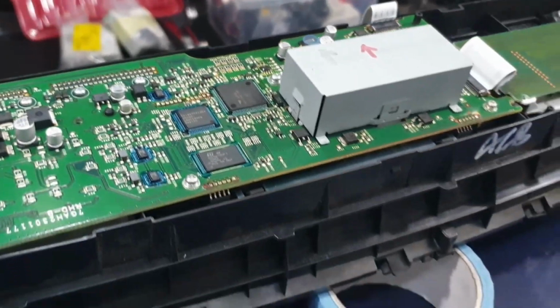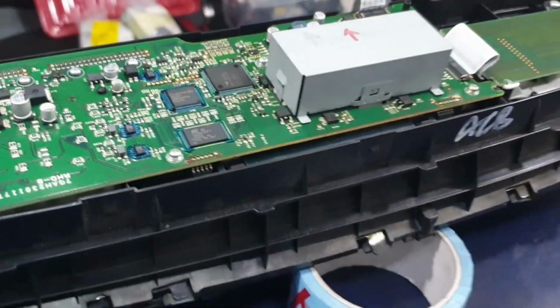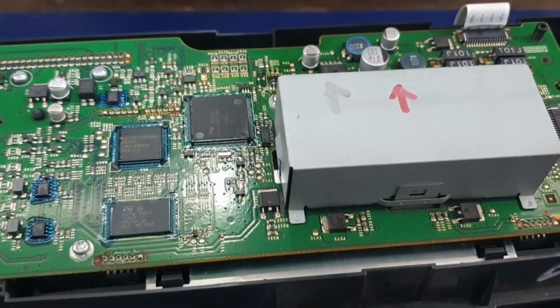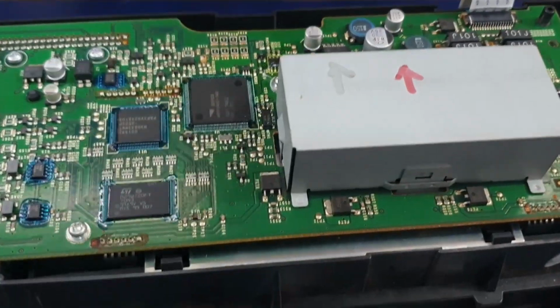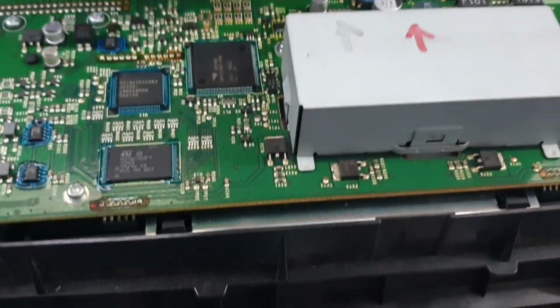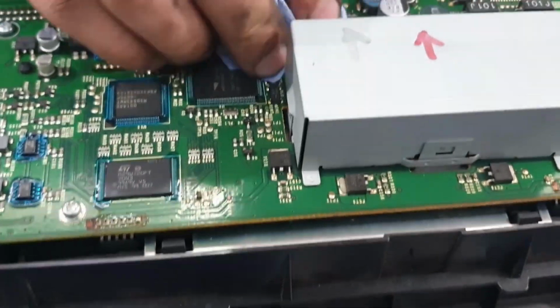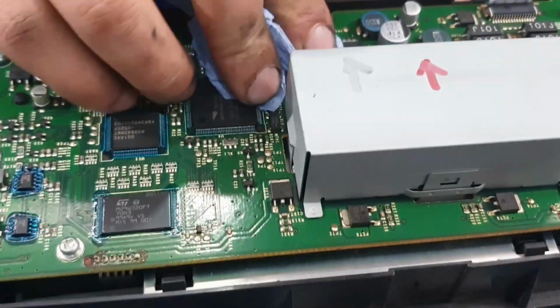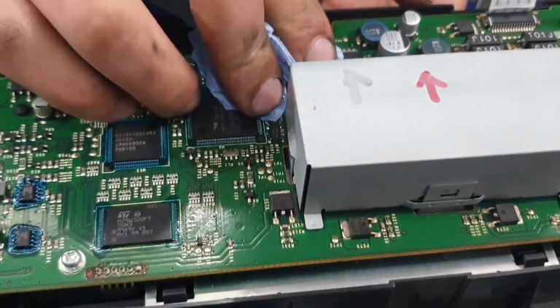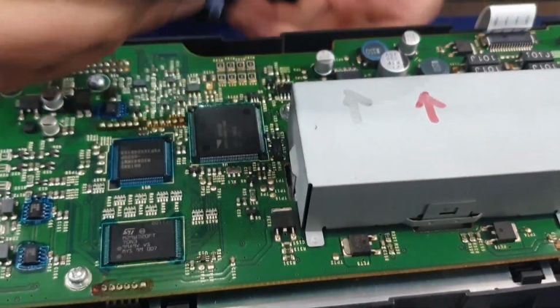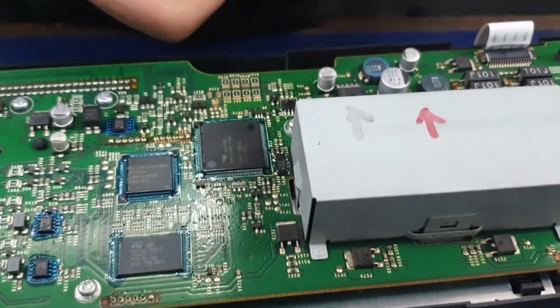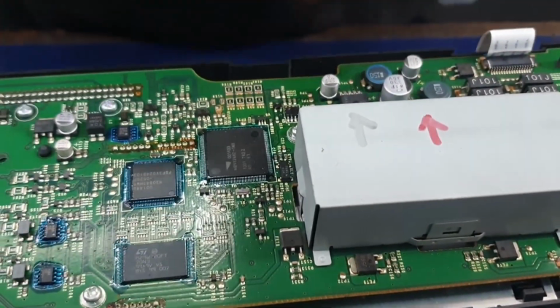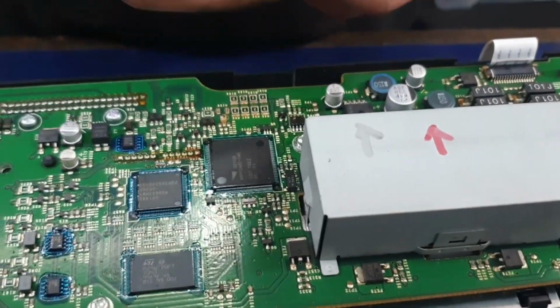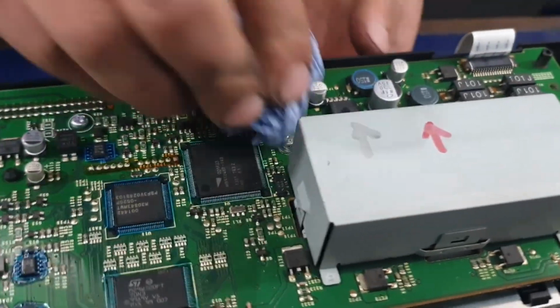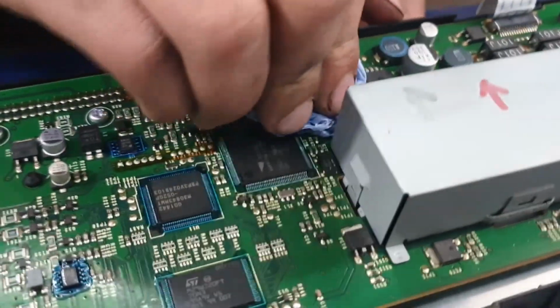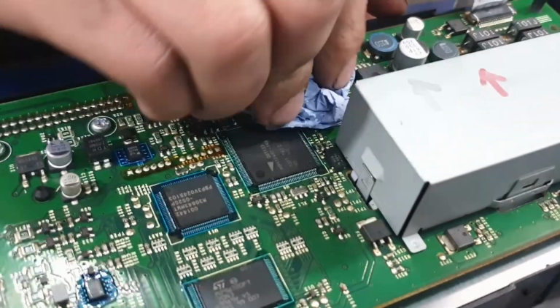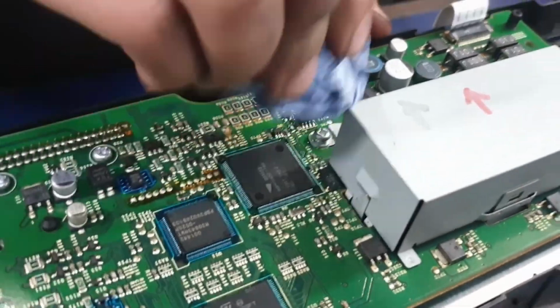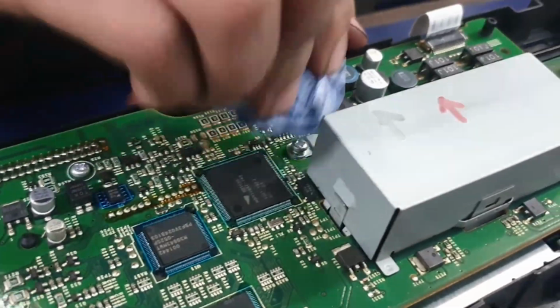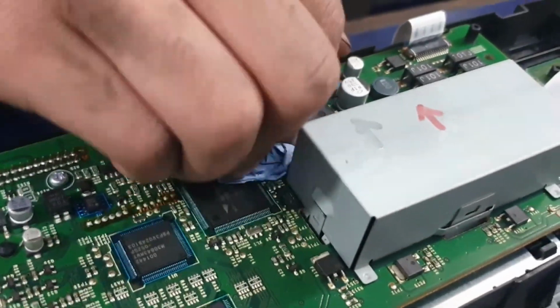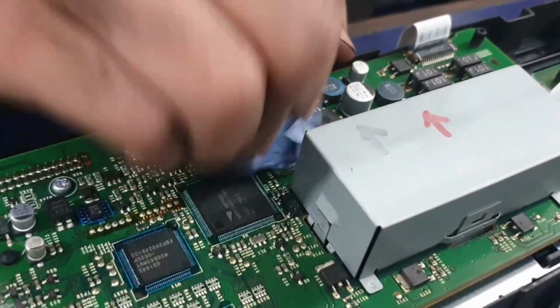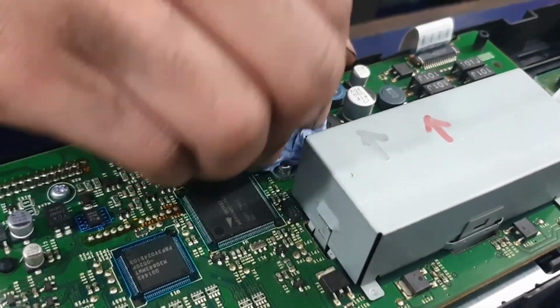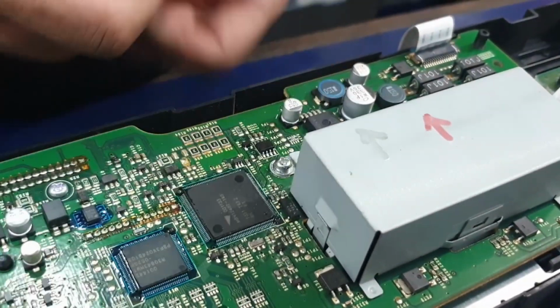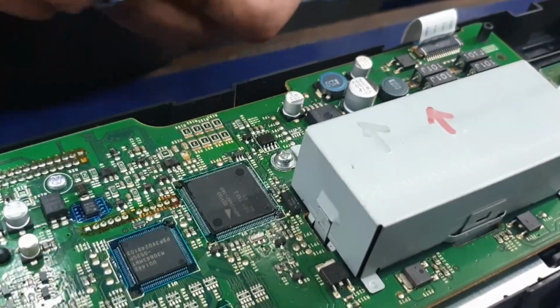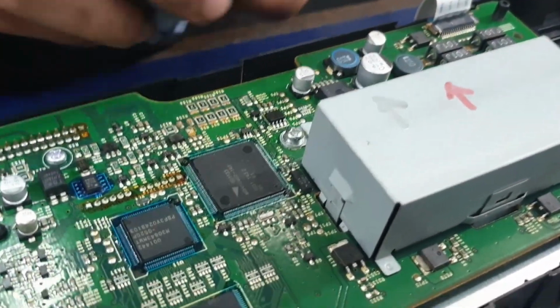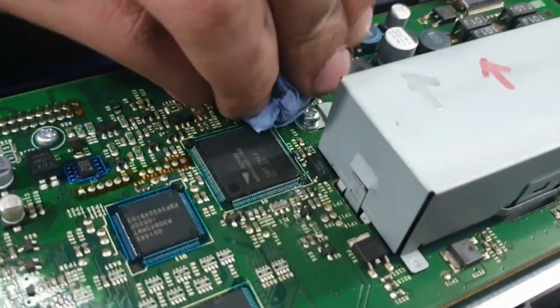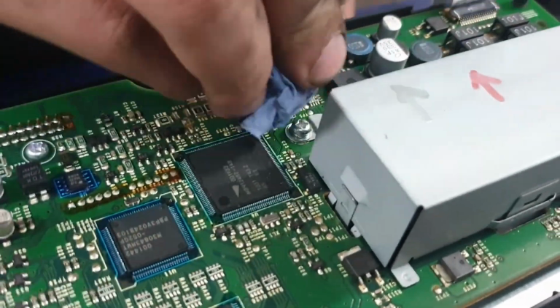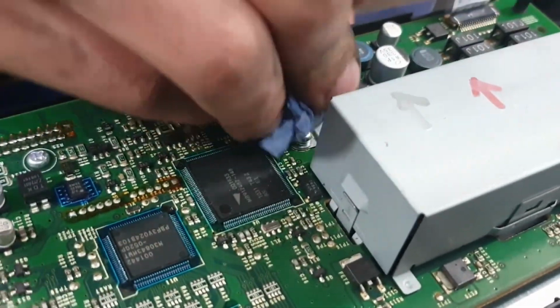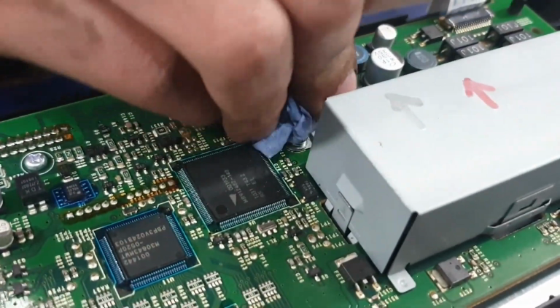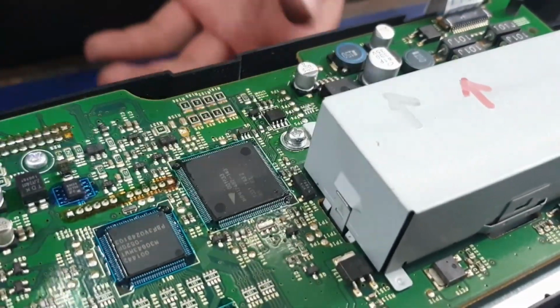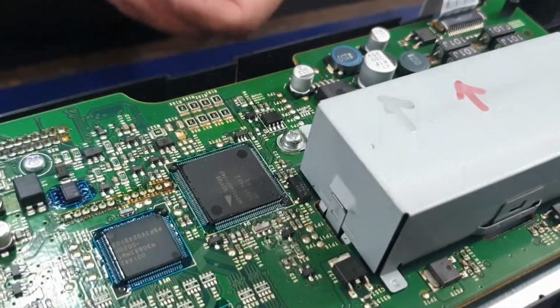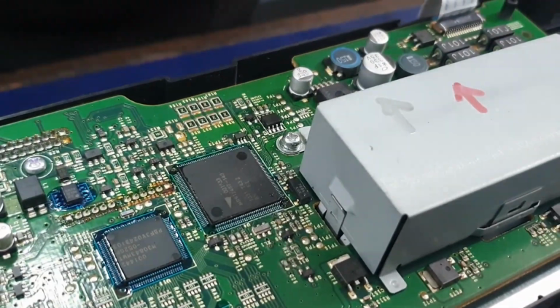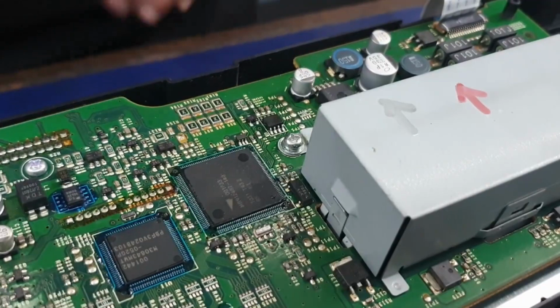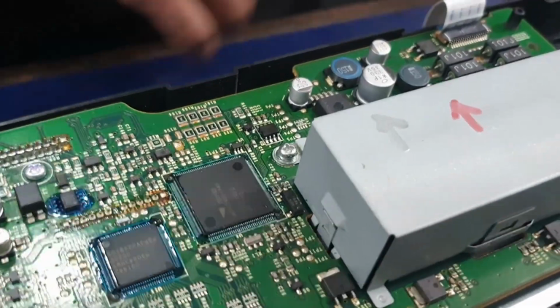The best way to do this is to wait roughly two minutes so it can soak up all of the paste and get rid of as much as it can. Then you can use a tissue to clean the area up.